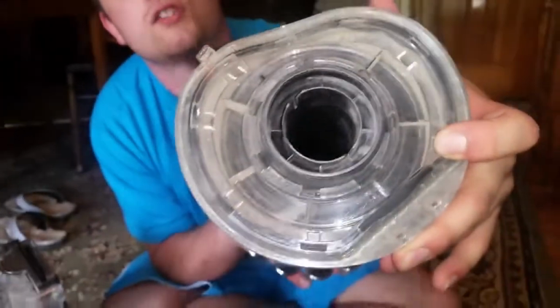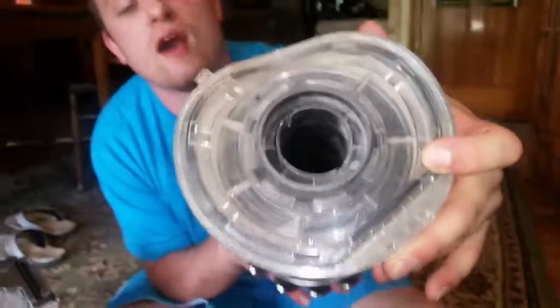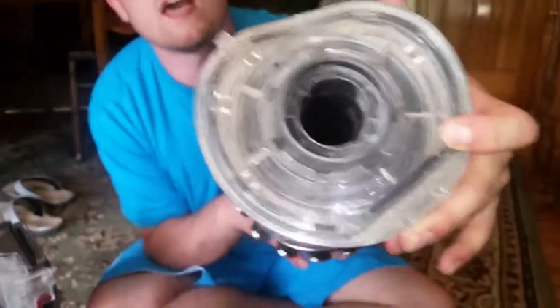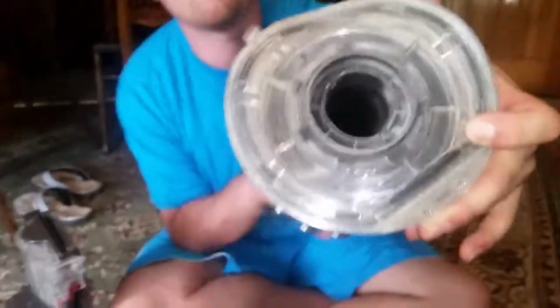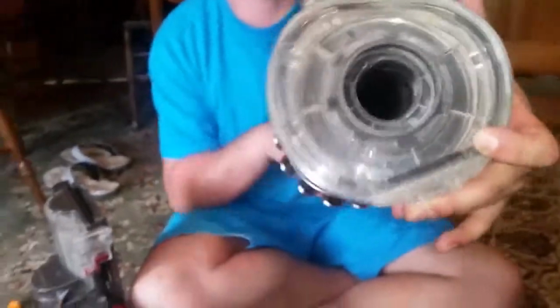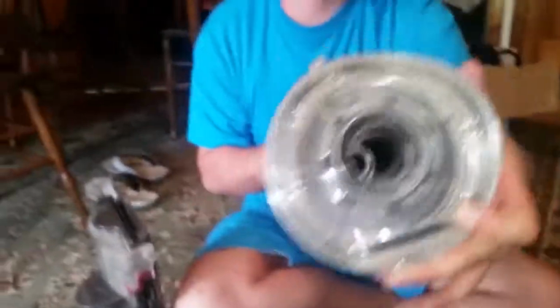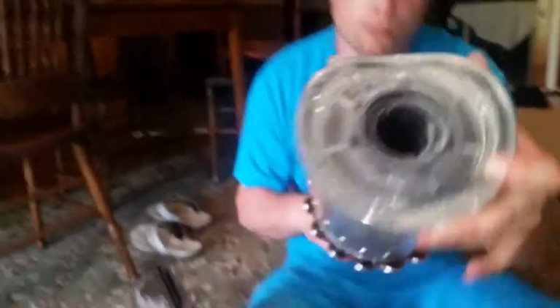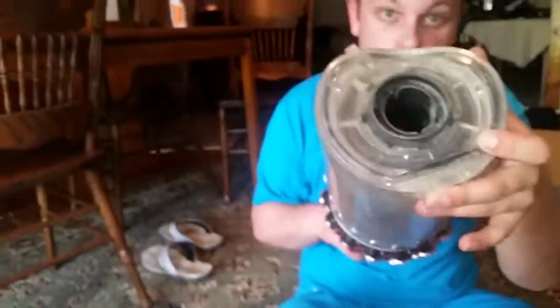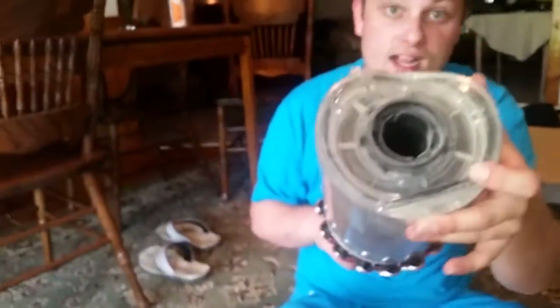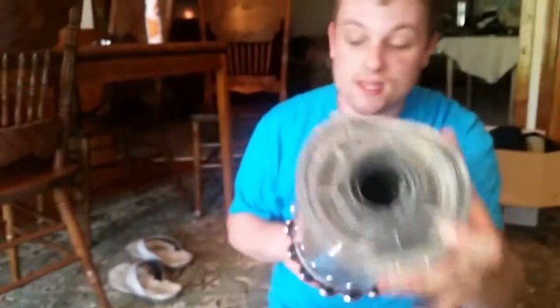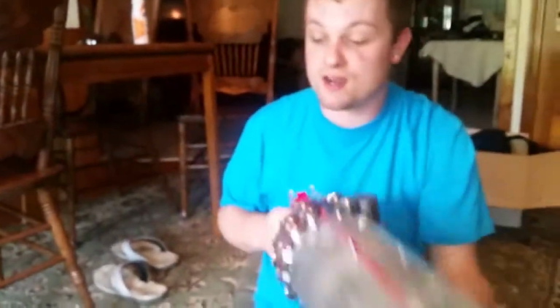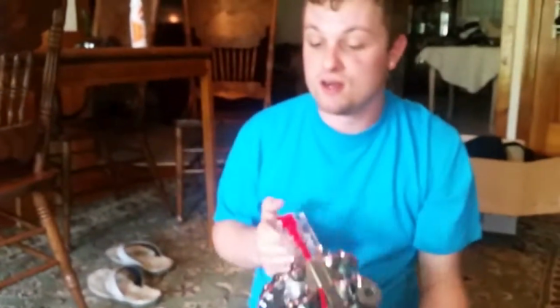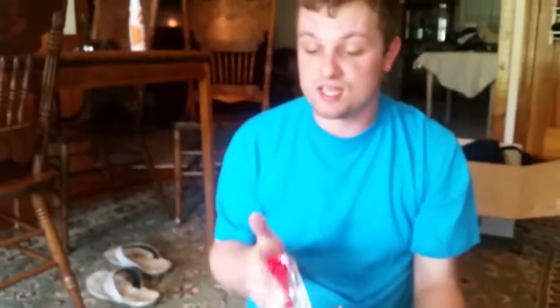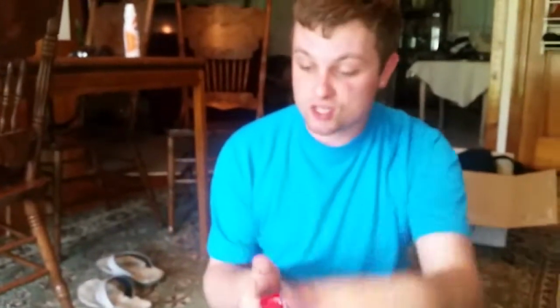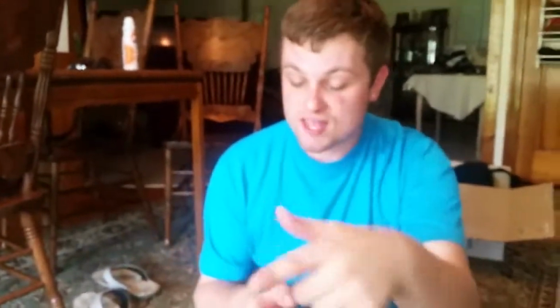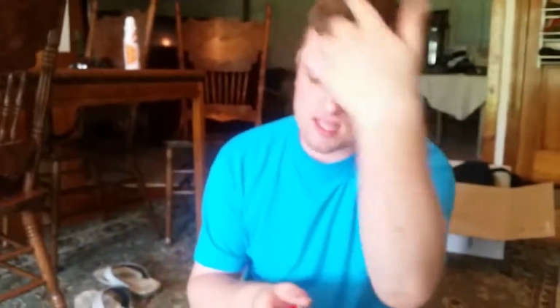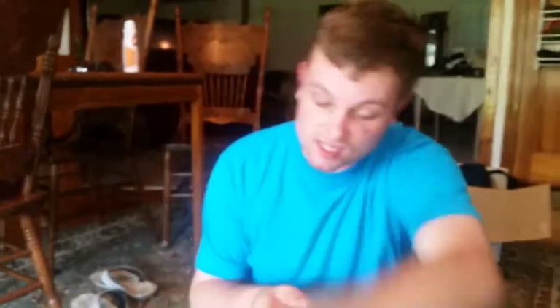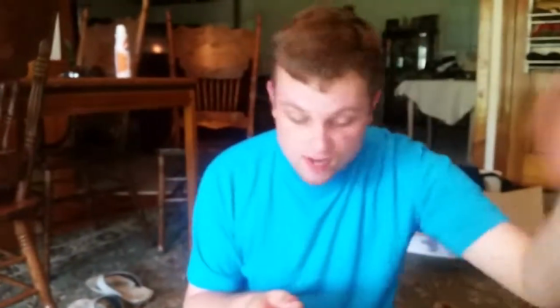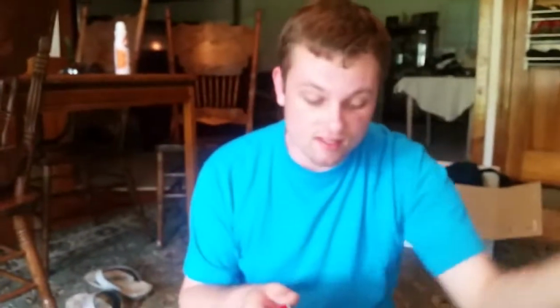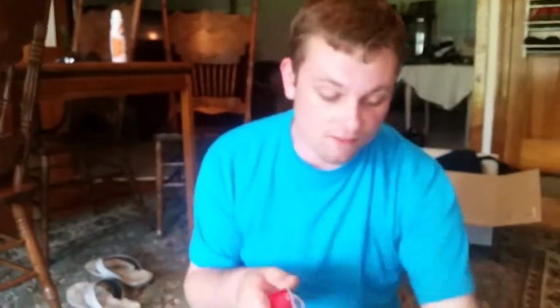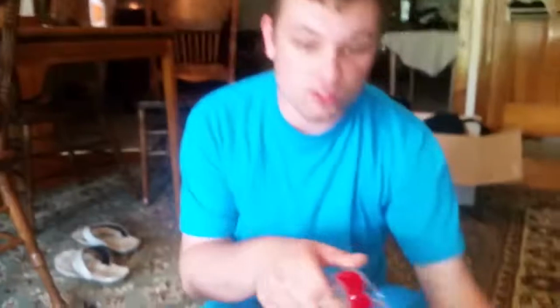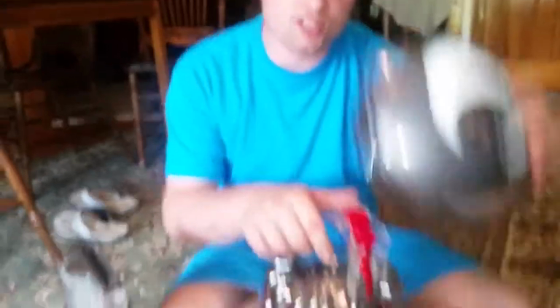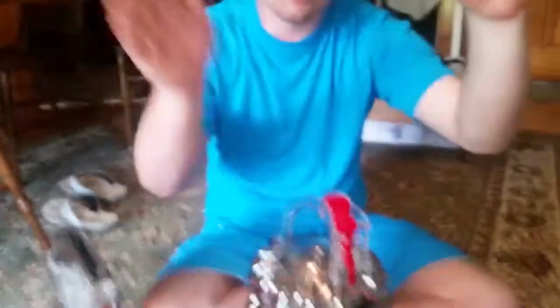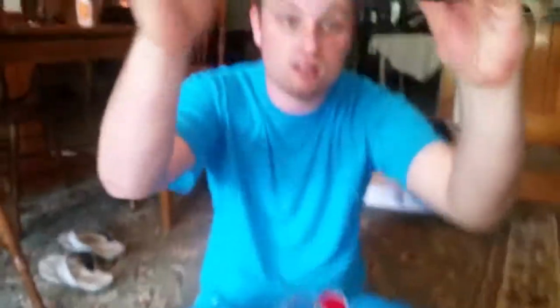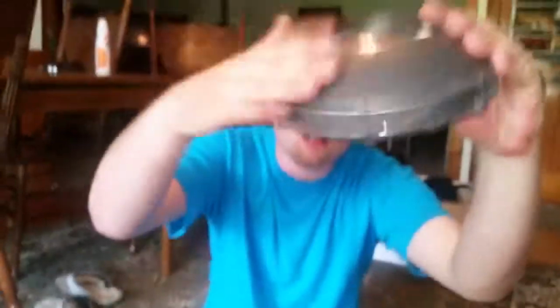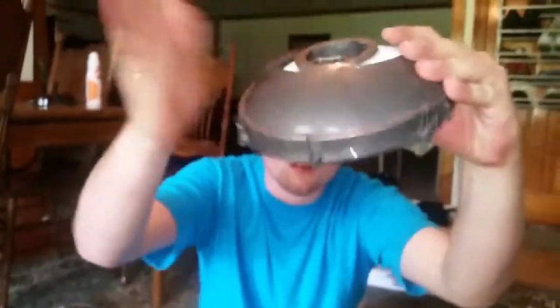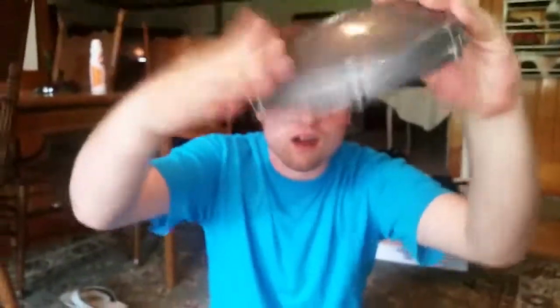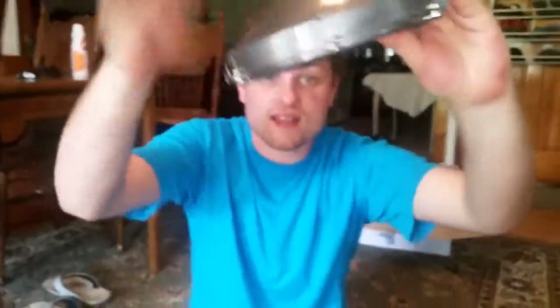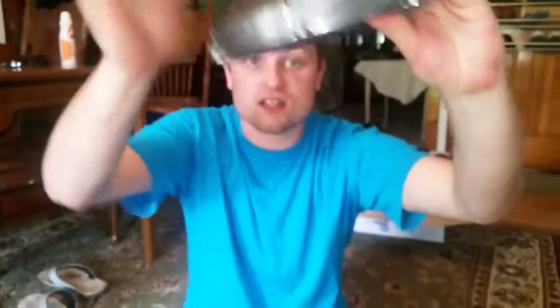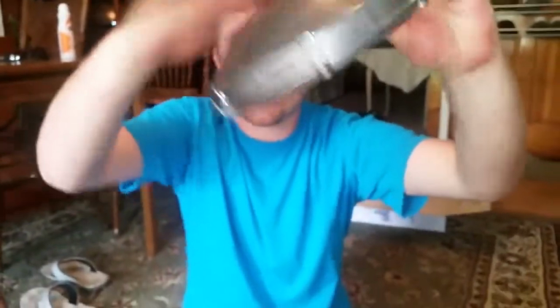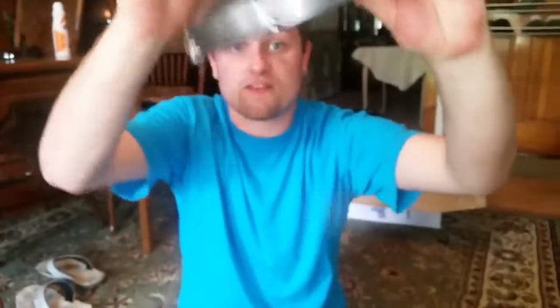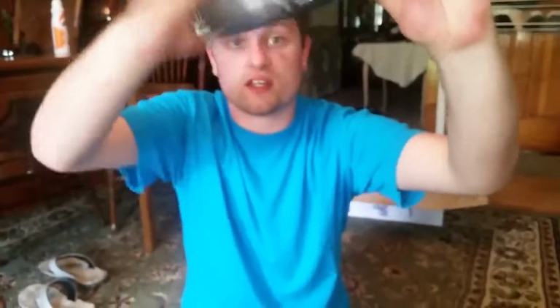So every time you empty it, that dust blows back up in there. And then you turn it on and it sucks it right down into the filter. And as you saw, all that dirt coming out of the filter.